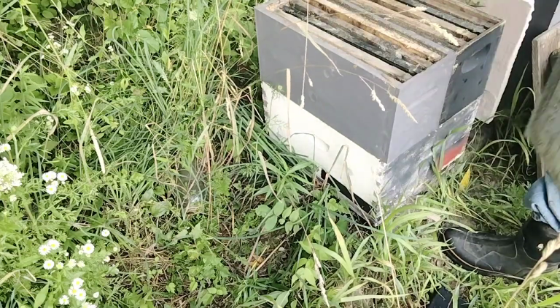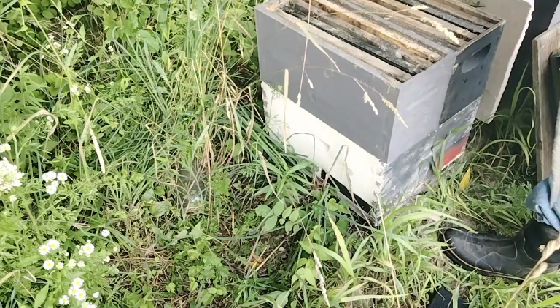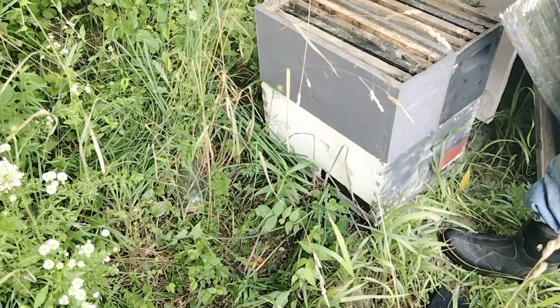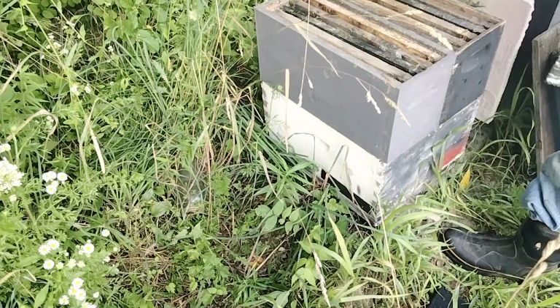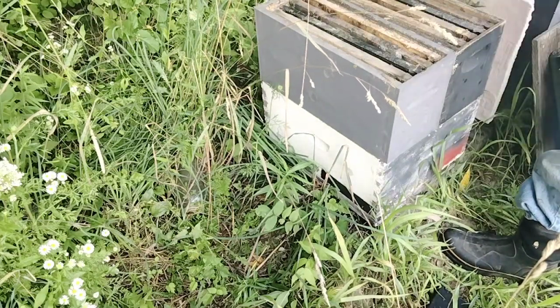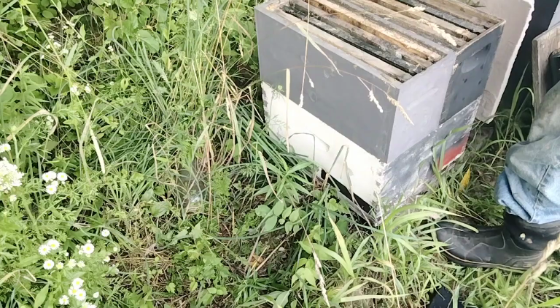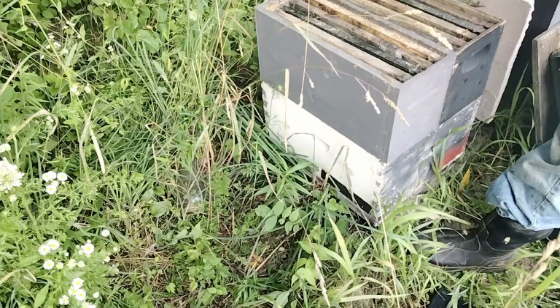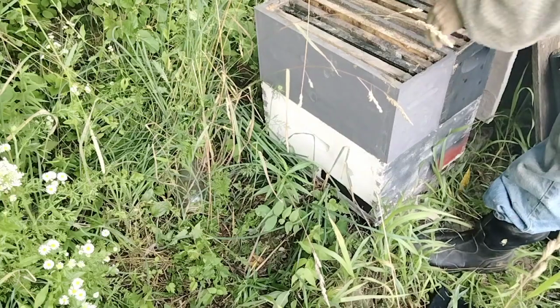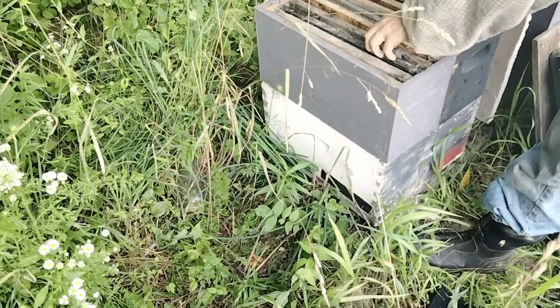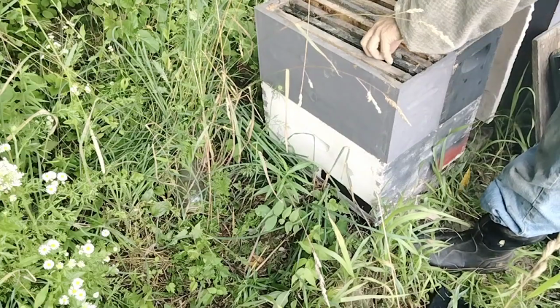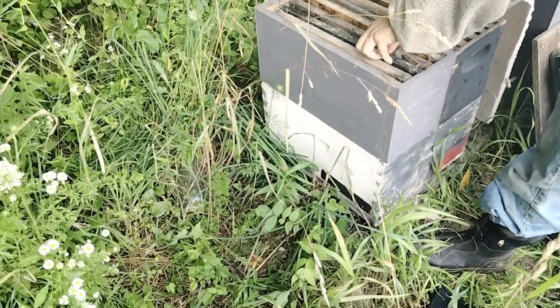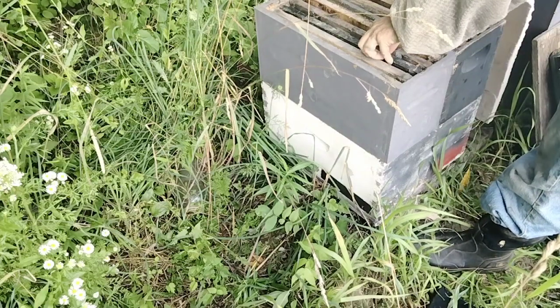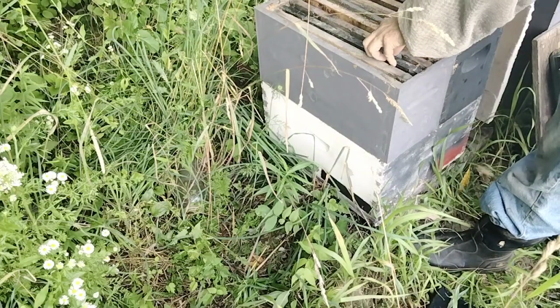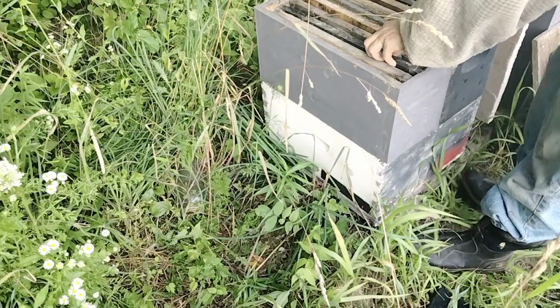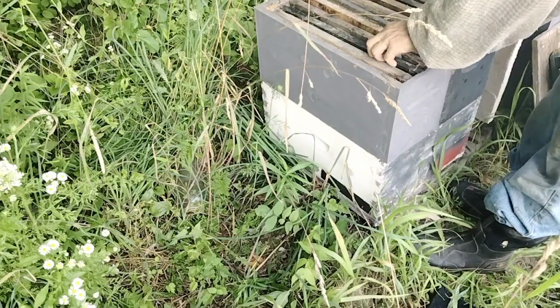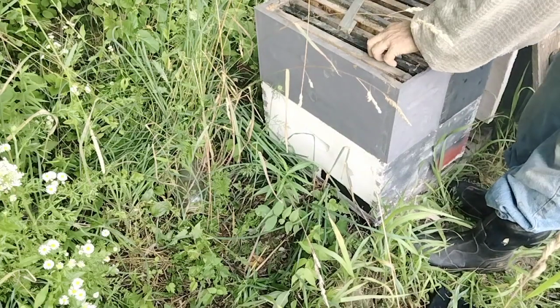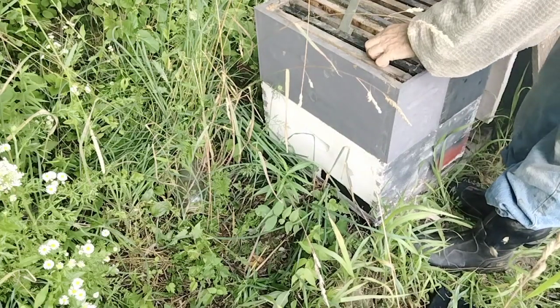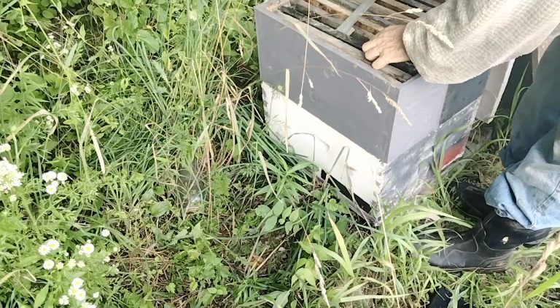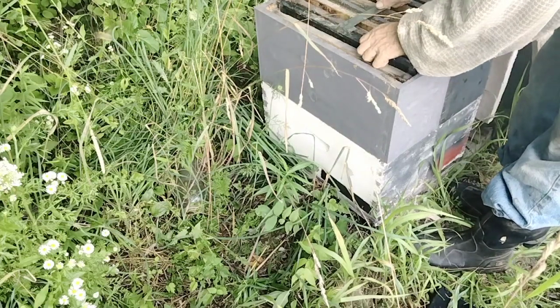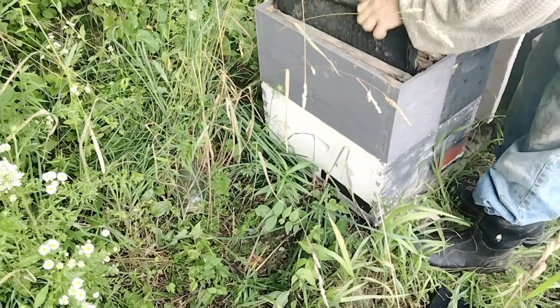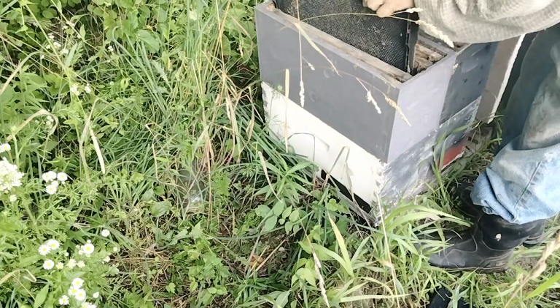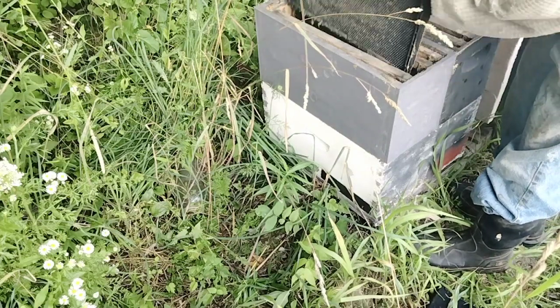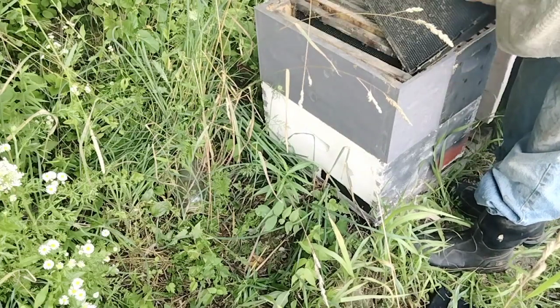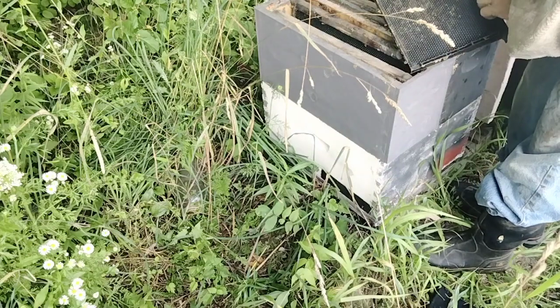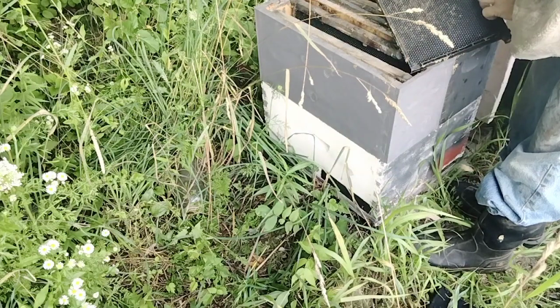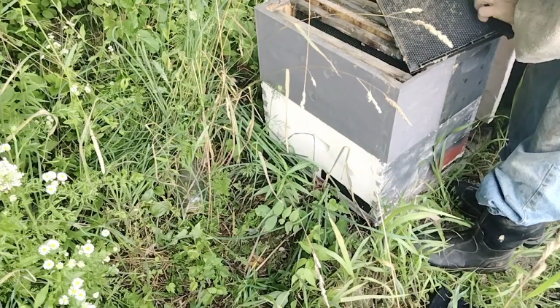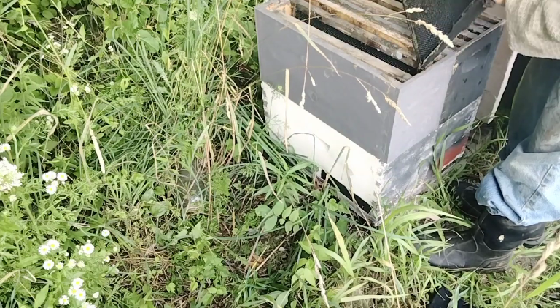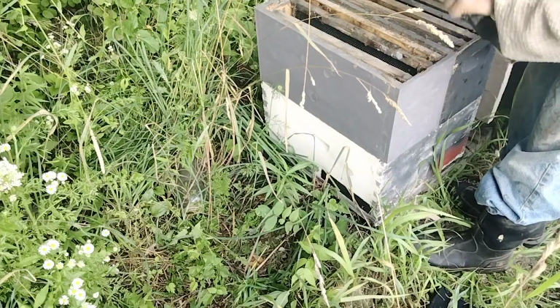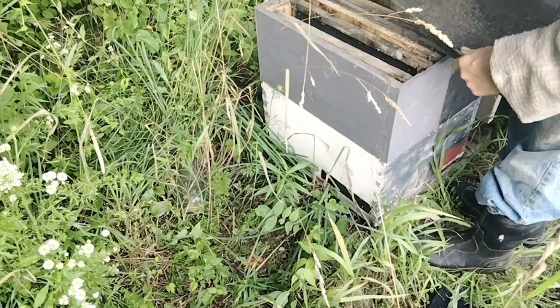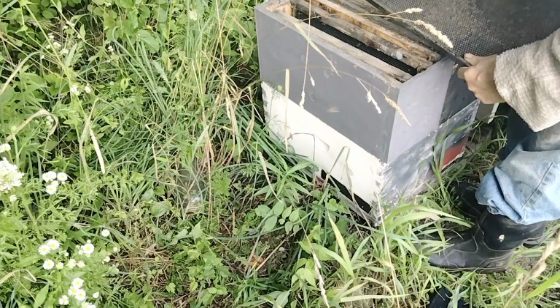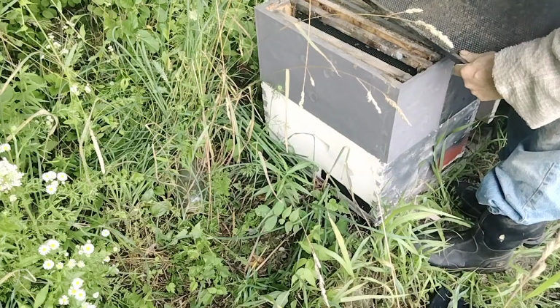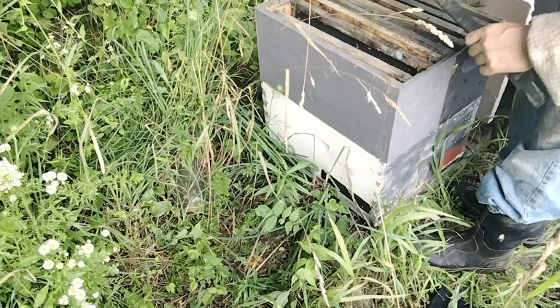Yep, see? They're still not drawing it out. And we're going to help them with that. Ain't drawing nothing.